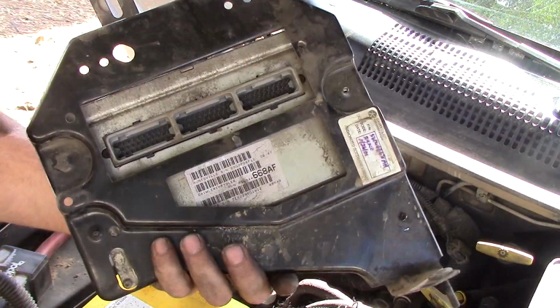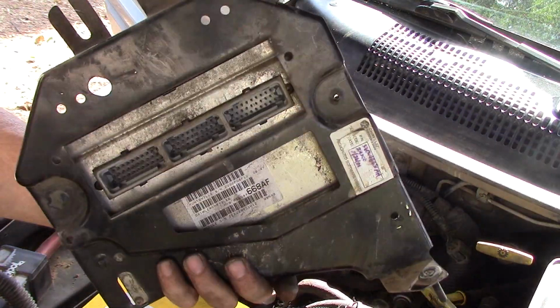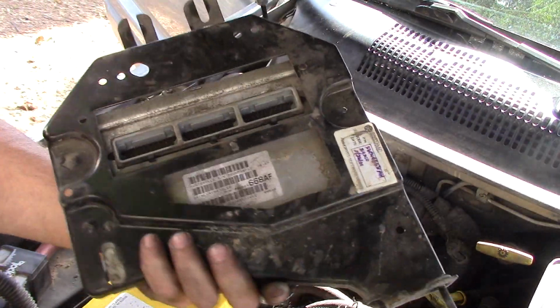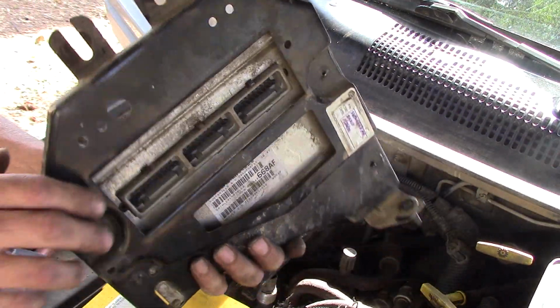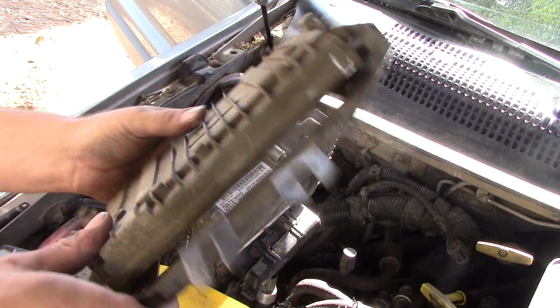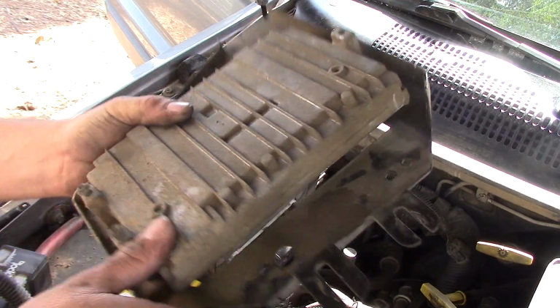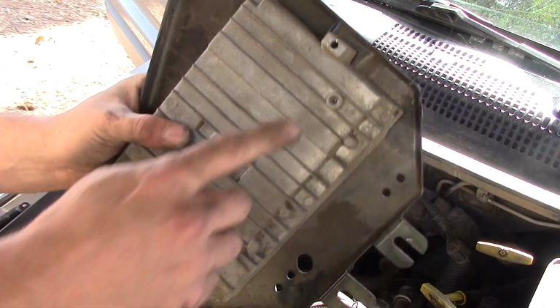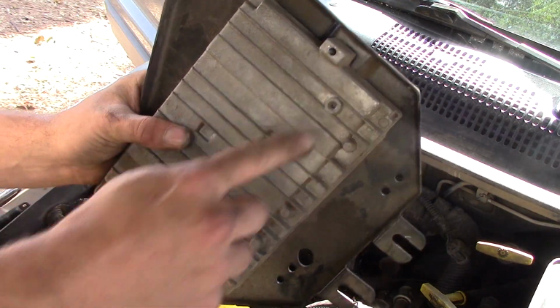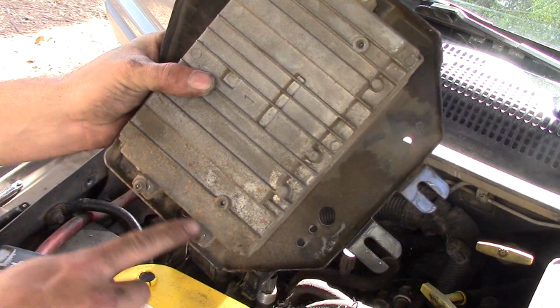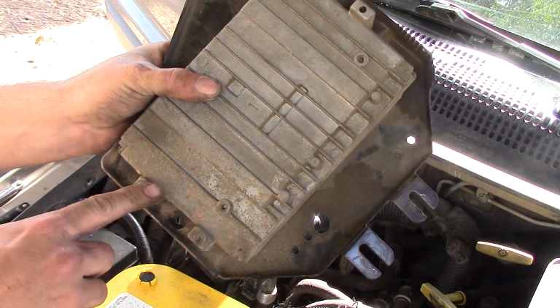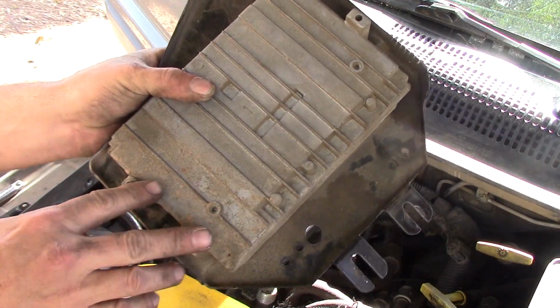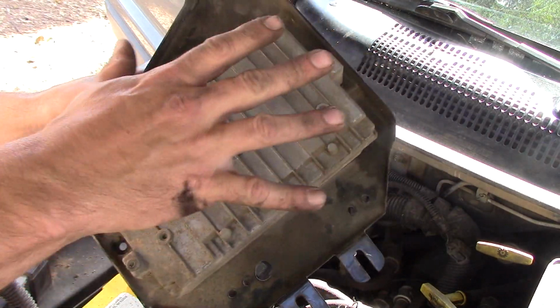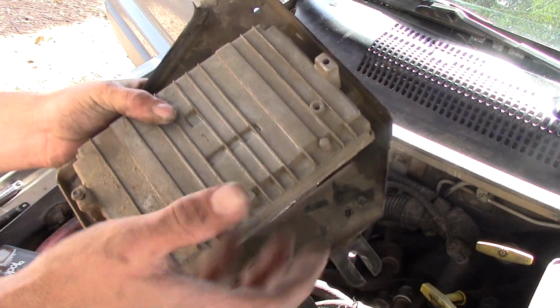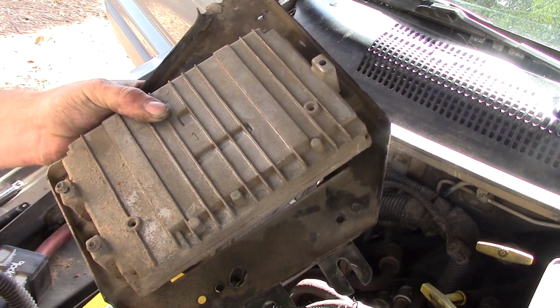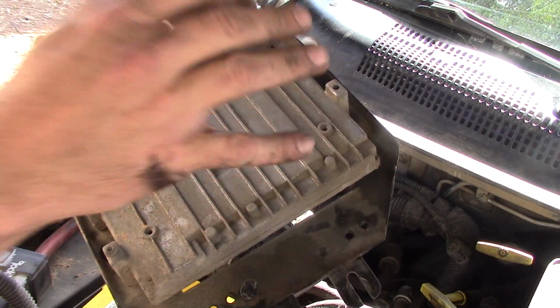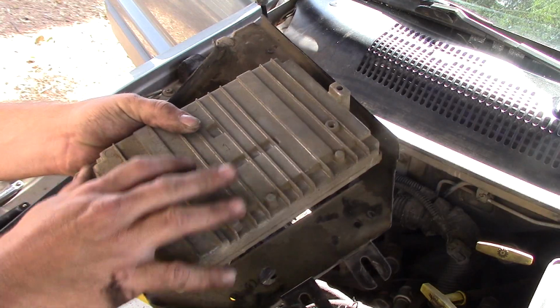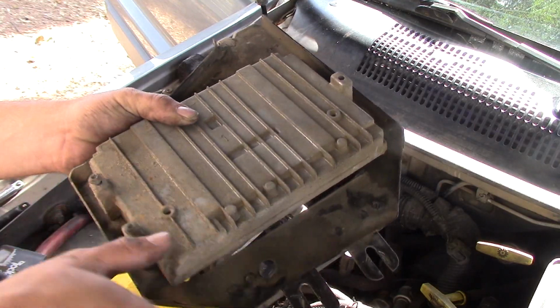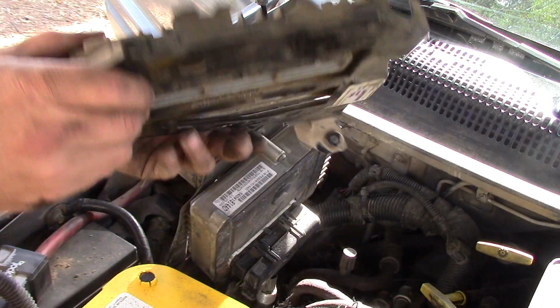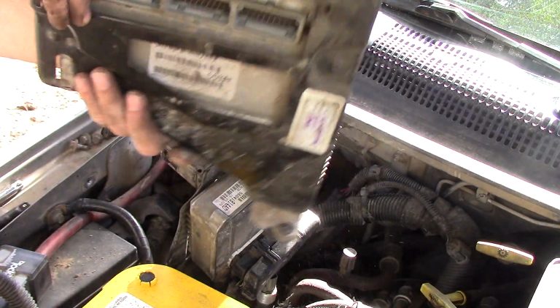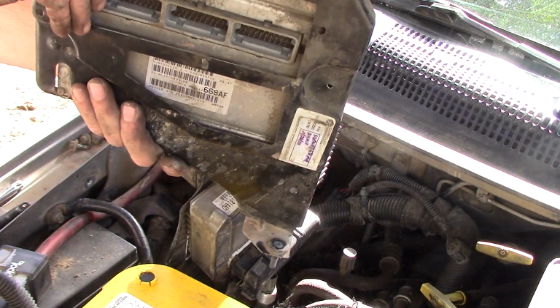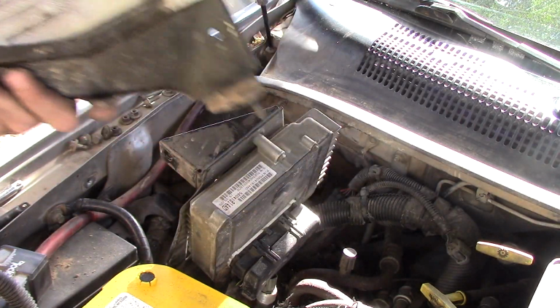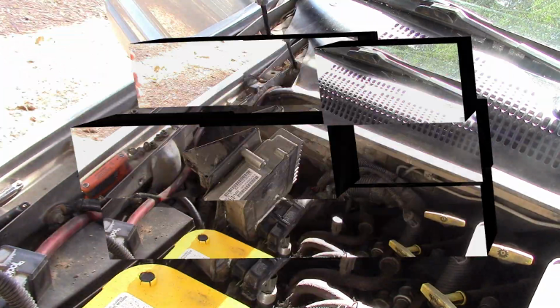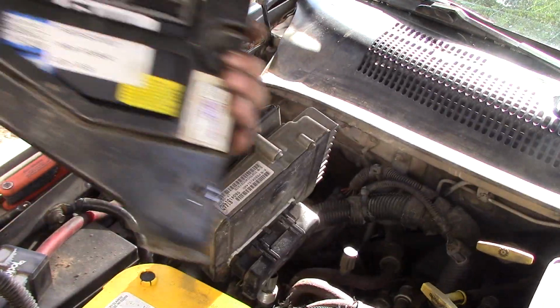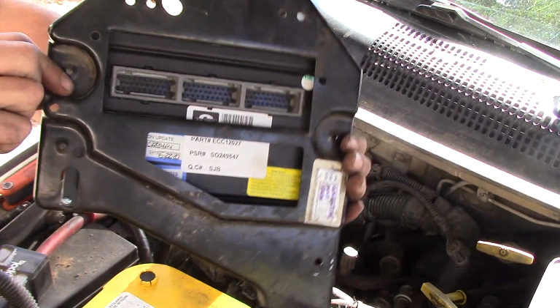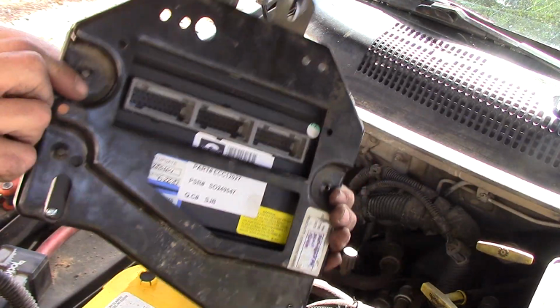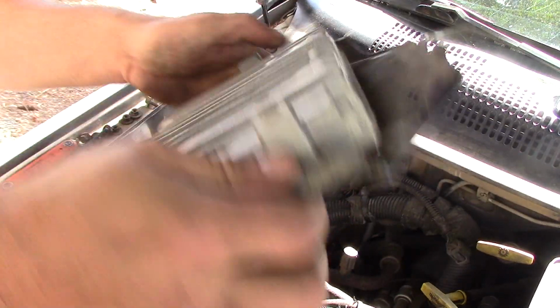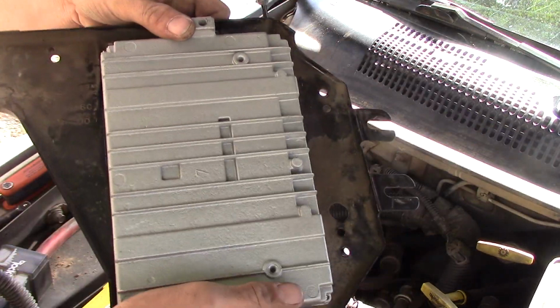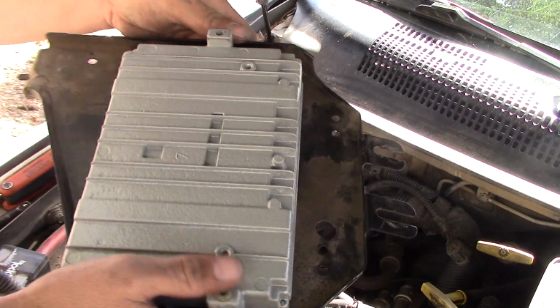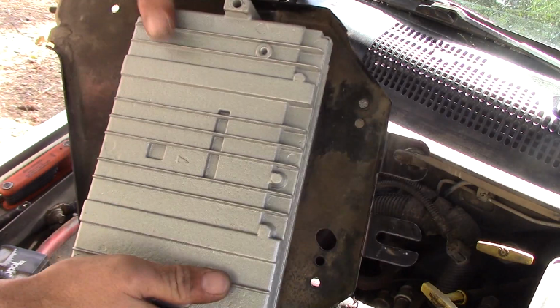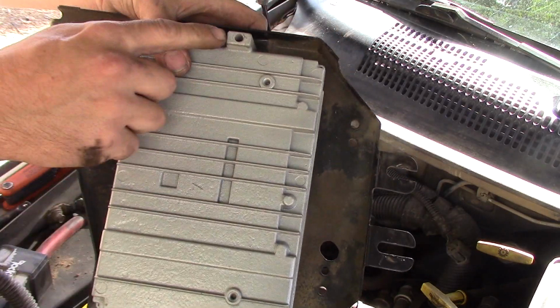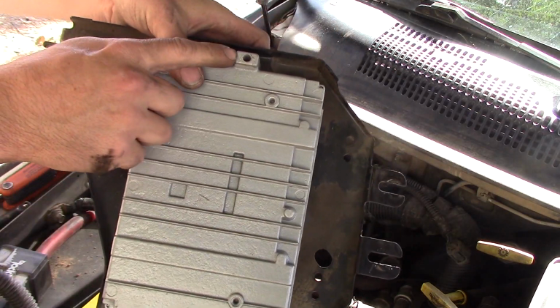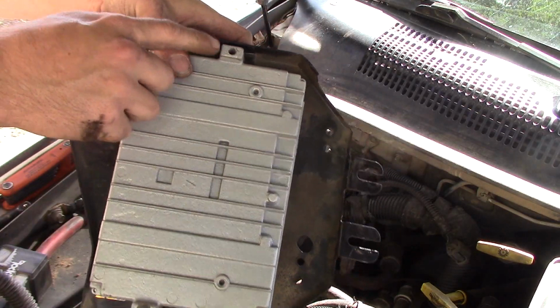There are three bolts holding the PCM to the bracket: one, two, and three. Take these off and it'll come right off the bracket. Put your new one on, bolt it down, and let's go ahead and put this back in there. Now I've got the new one mounted up — let's put it back in there, starting with that ground wire.